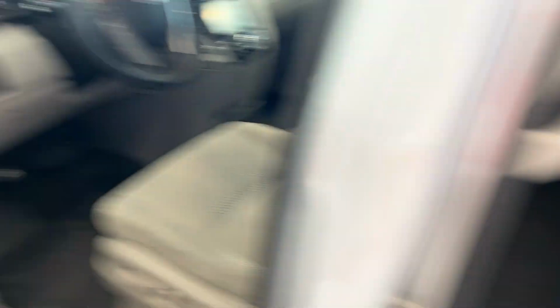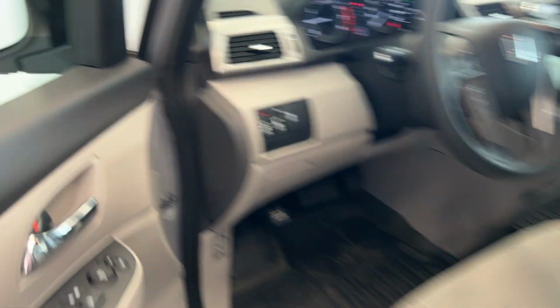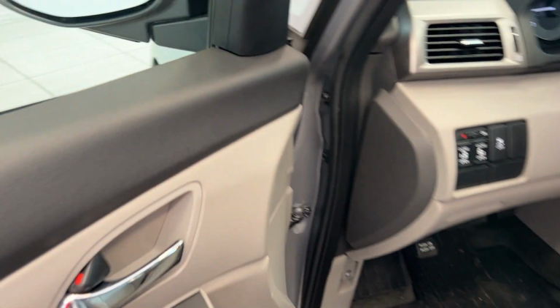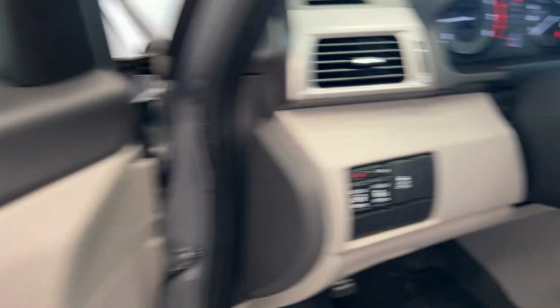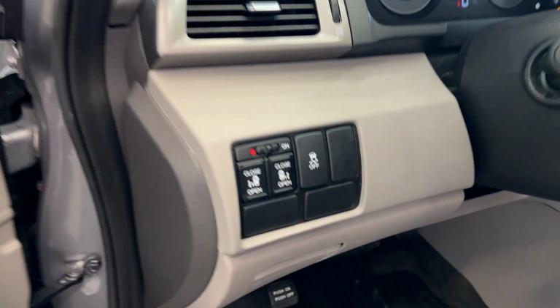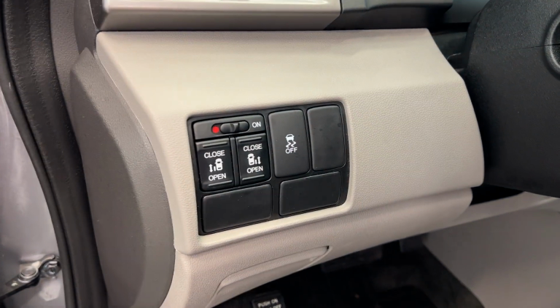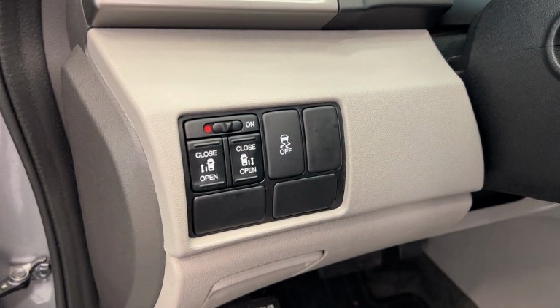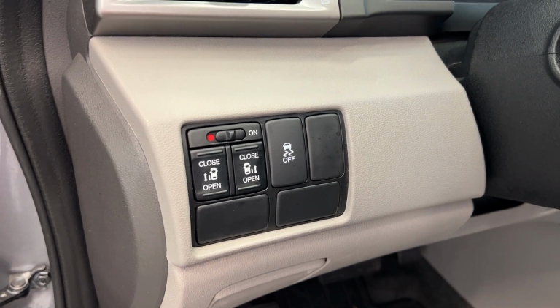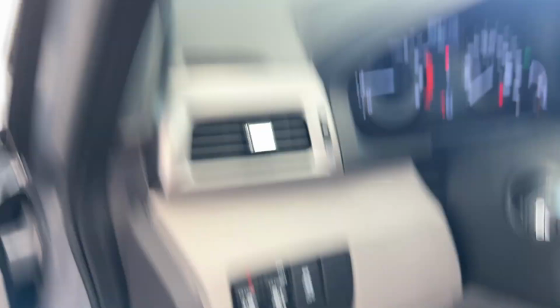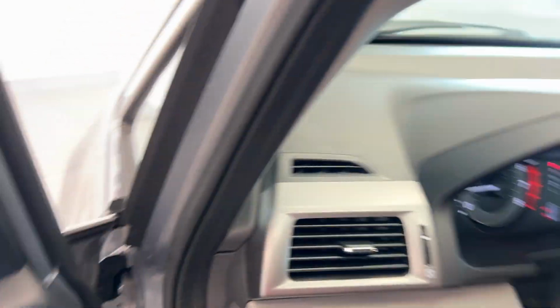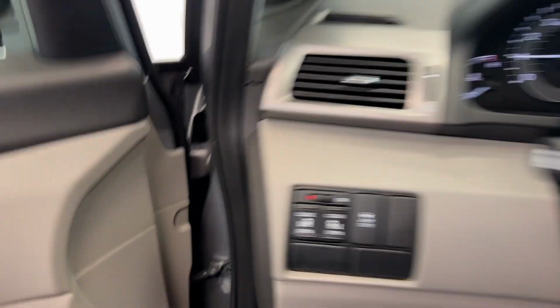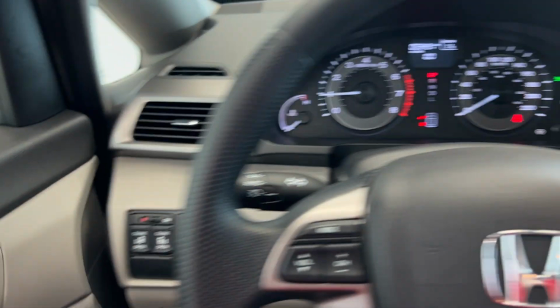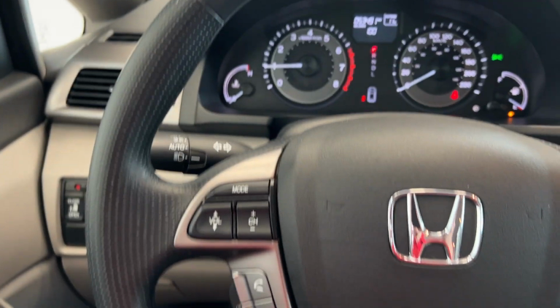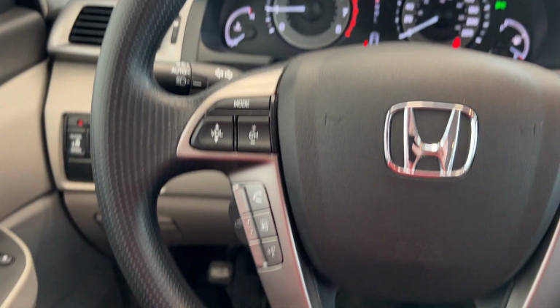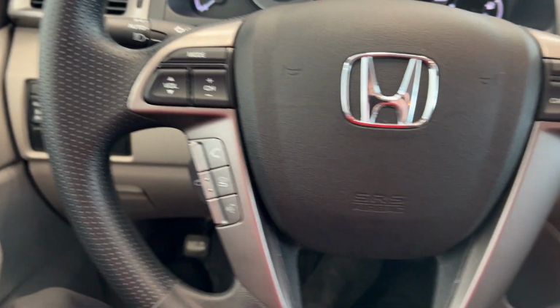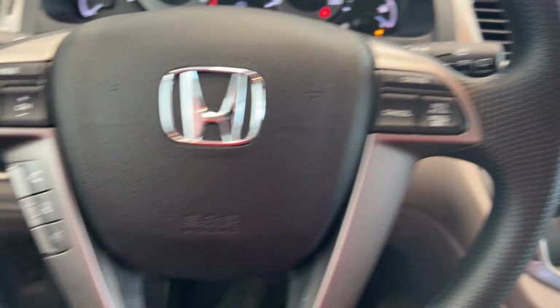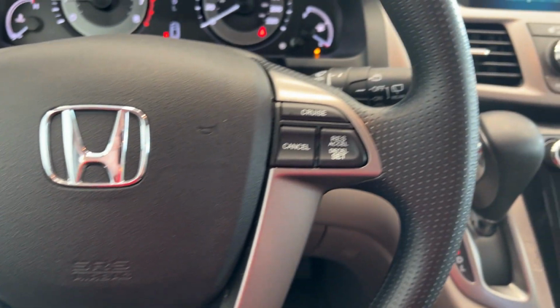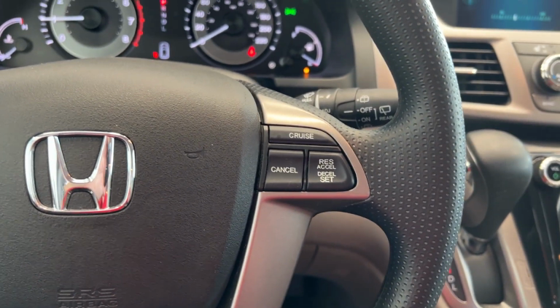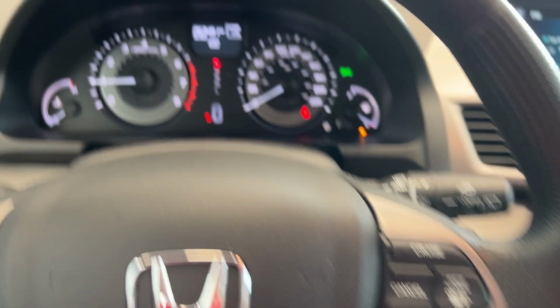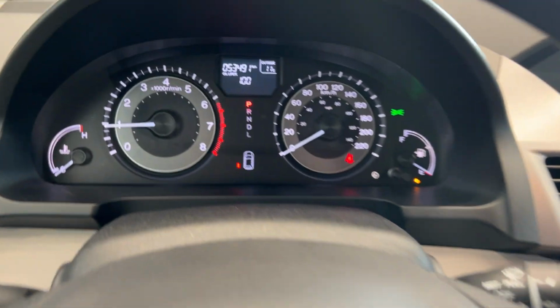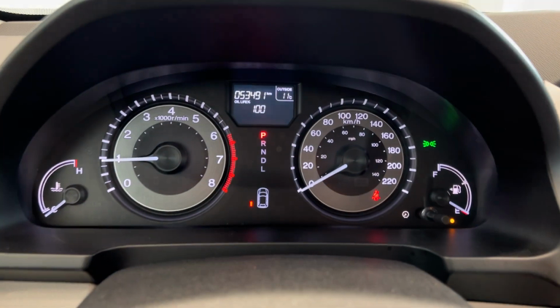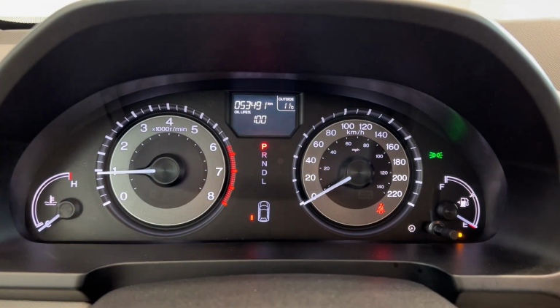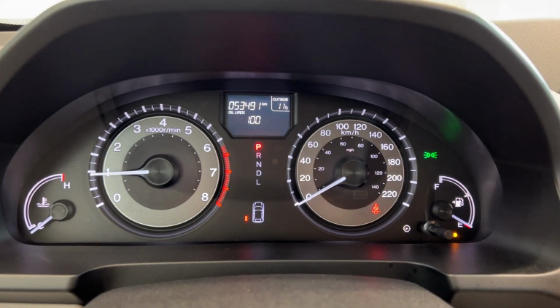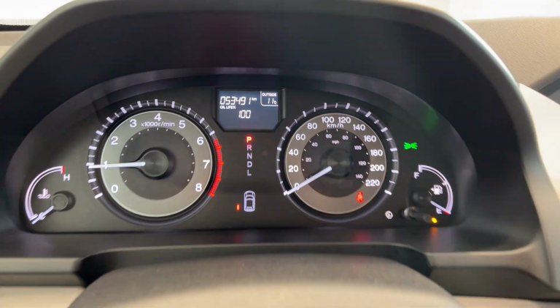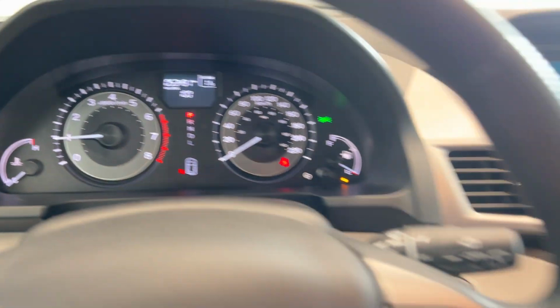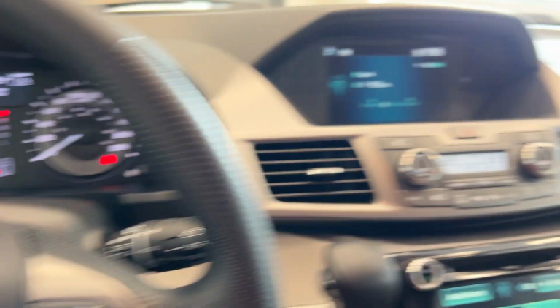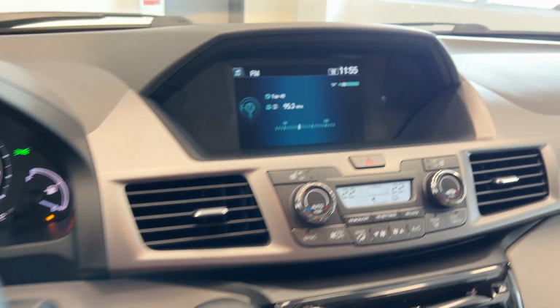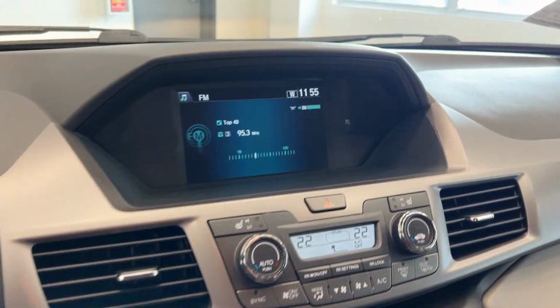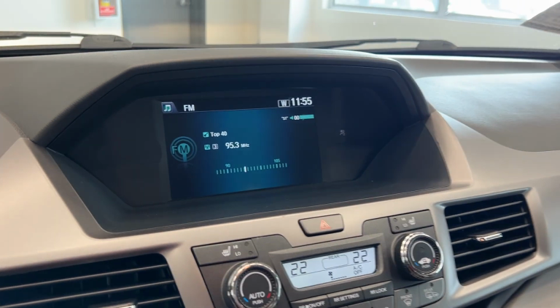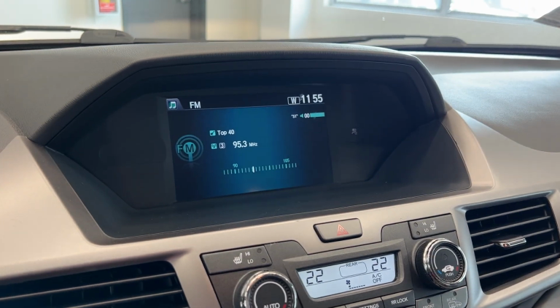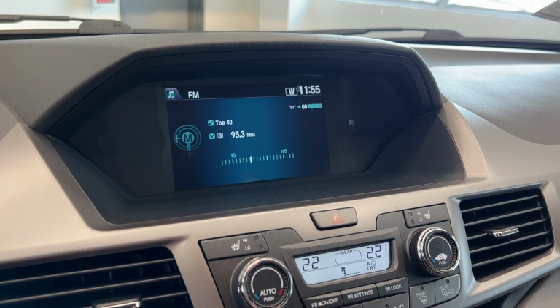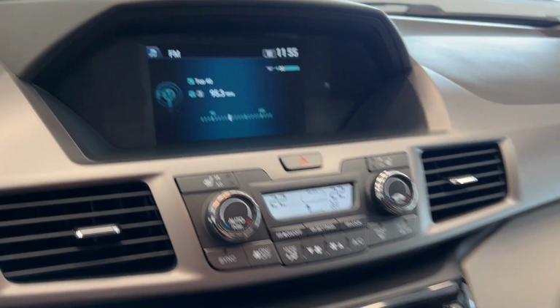Hopping on inside, you've got your sliding door controls on the left, steering wheel controls for the audio unit, Bluetooth, and cruise control. You can see 53,000 K on the dash, and we have a larger display up above.